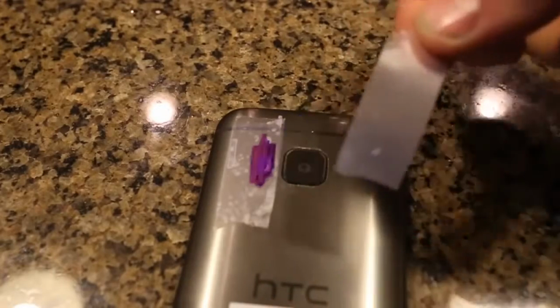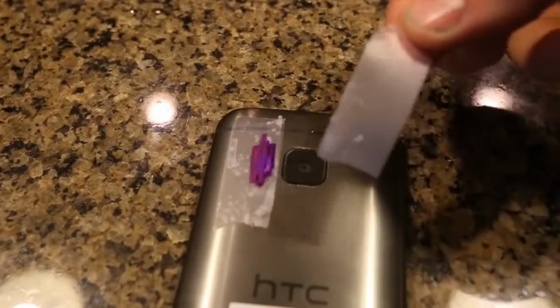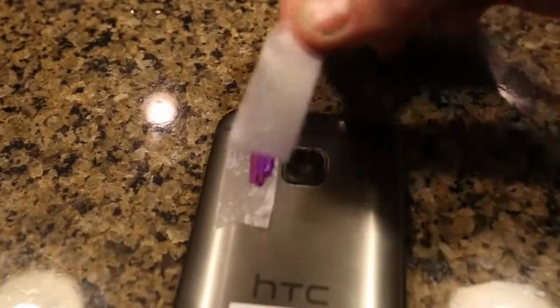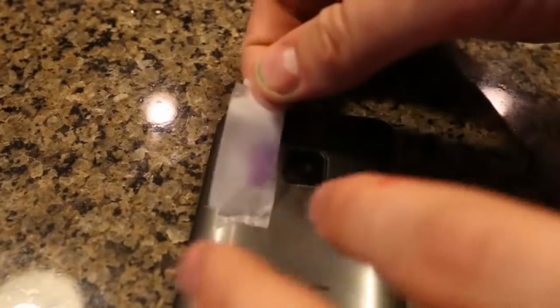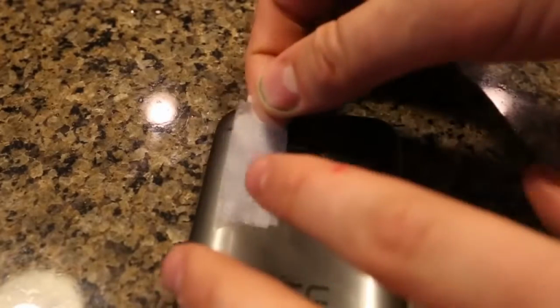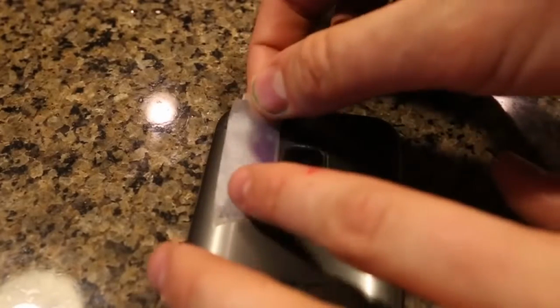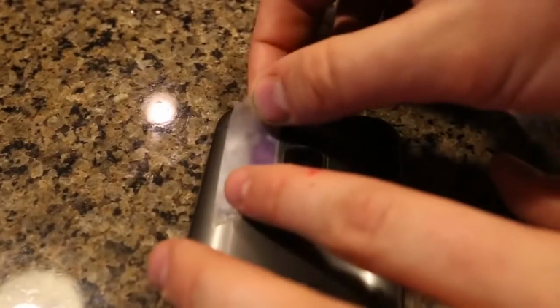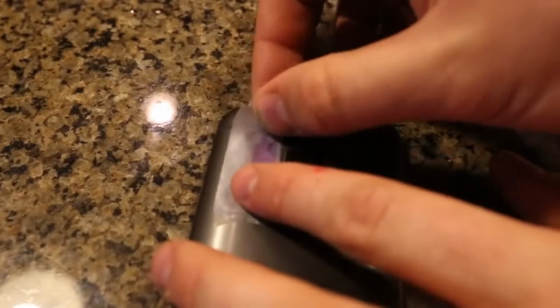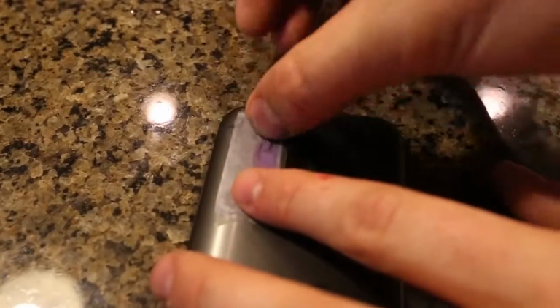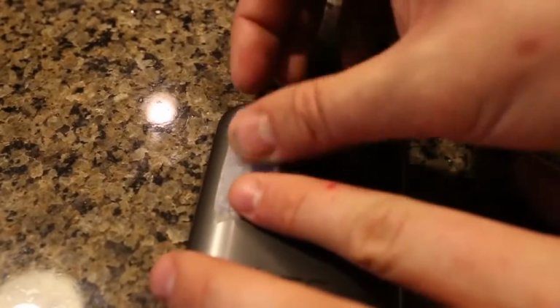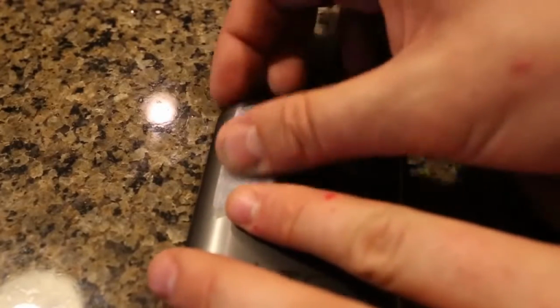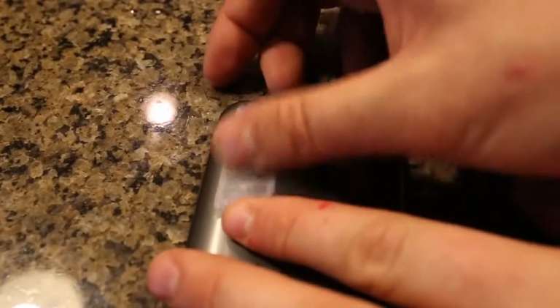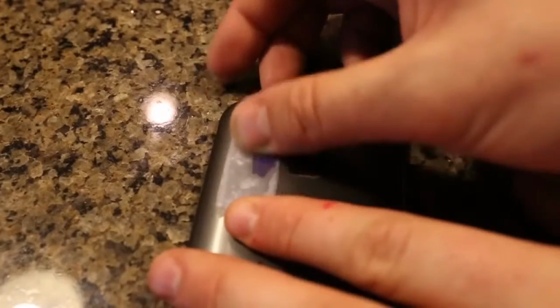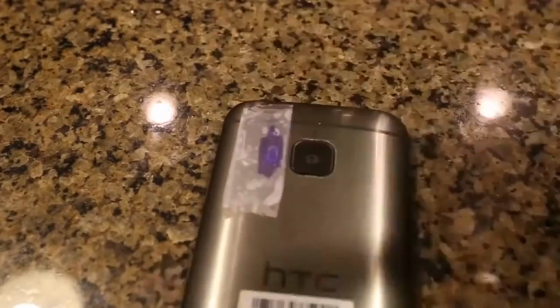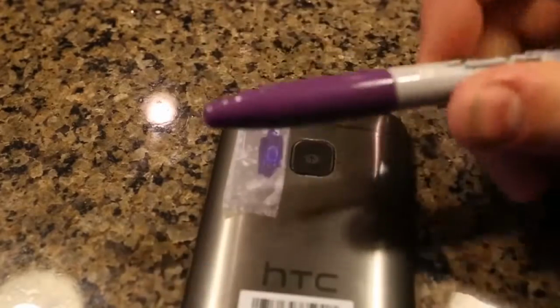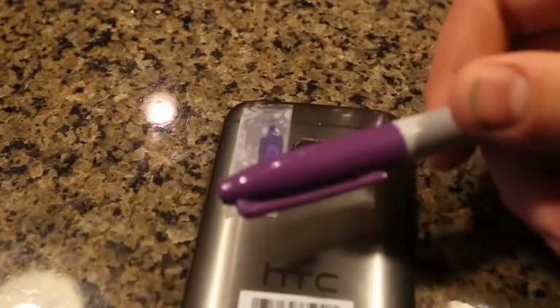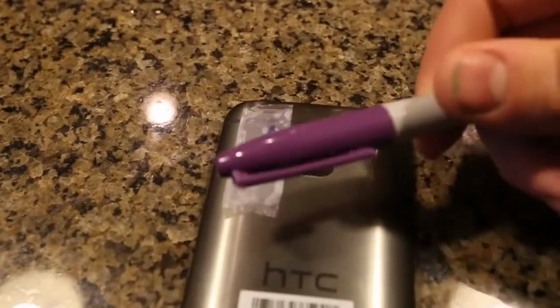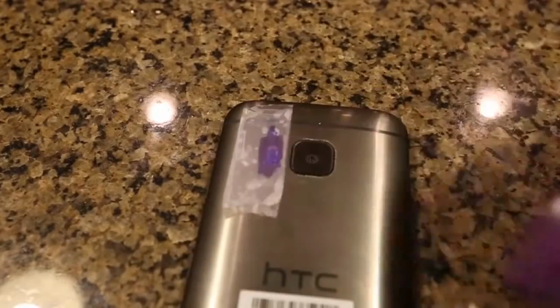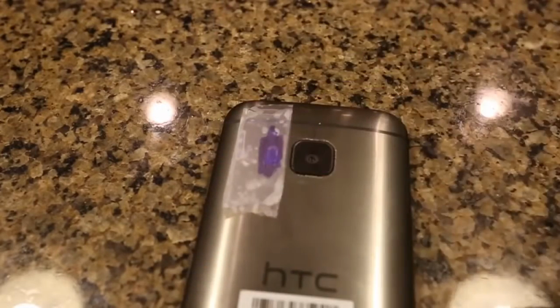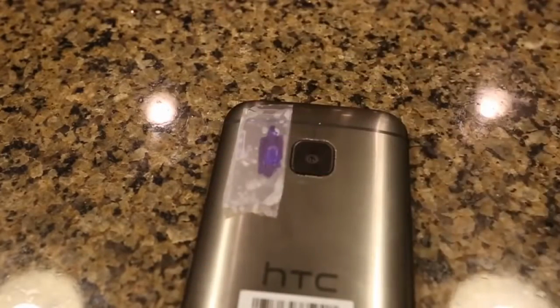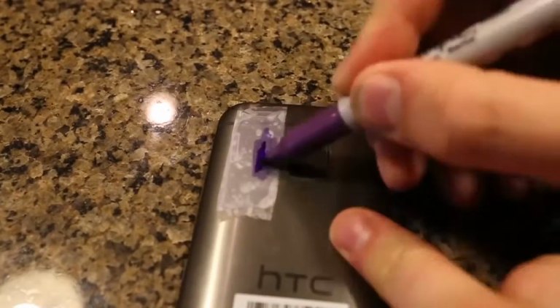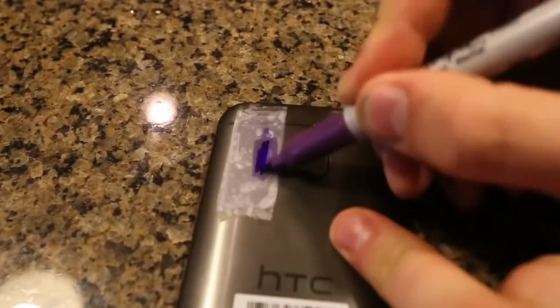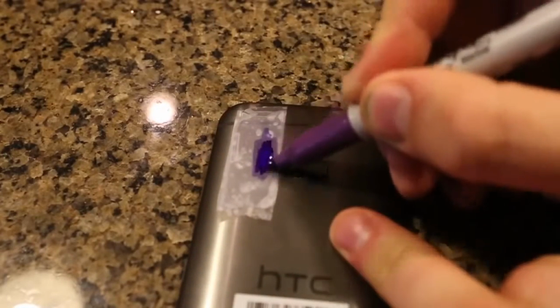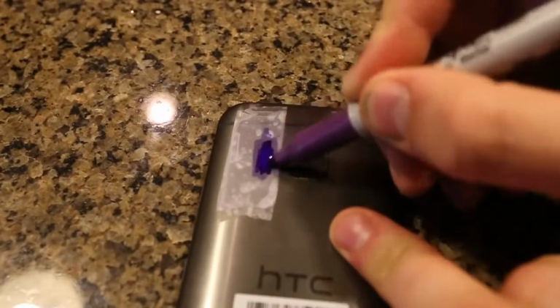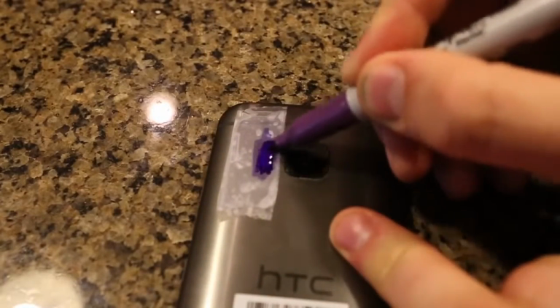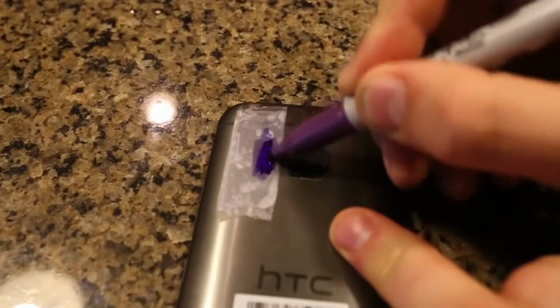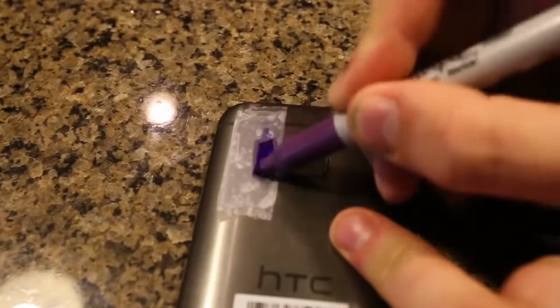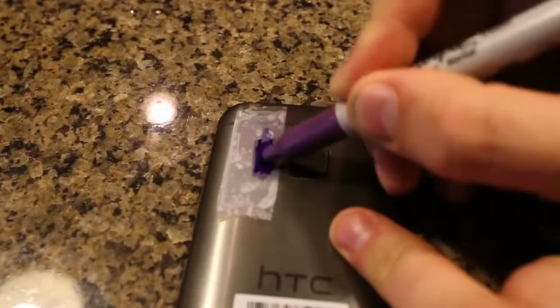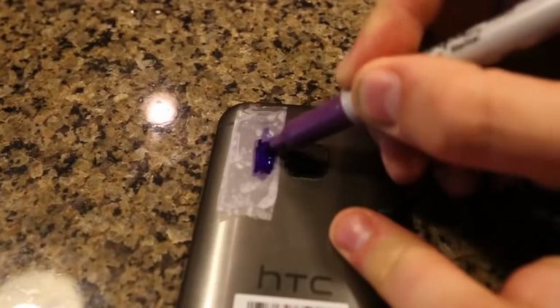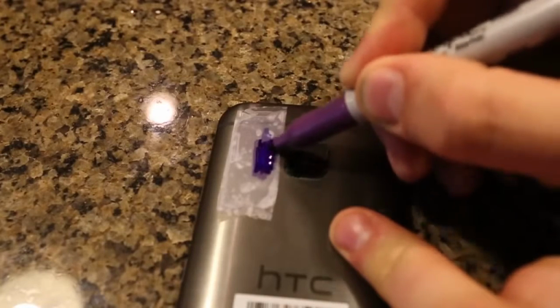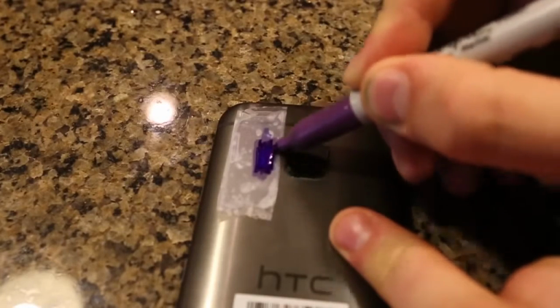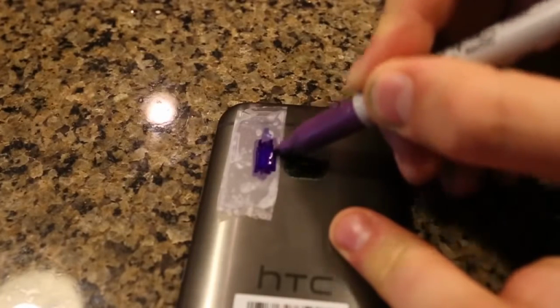Then another piece of tape — stick it again on top — and now we're going to need purple. And we're going to put purple all over the flashlight just like this.